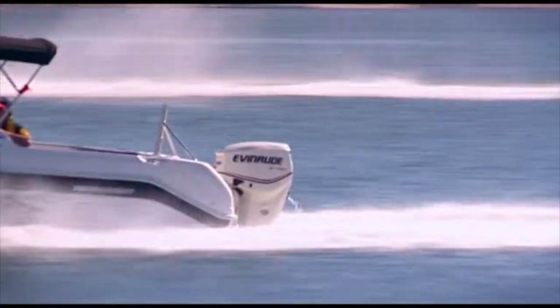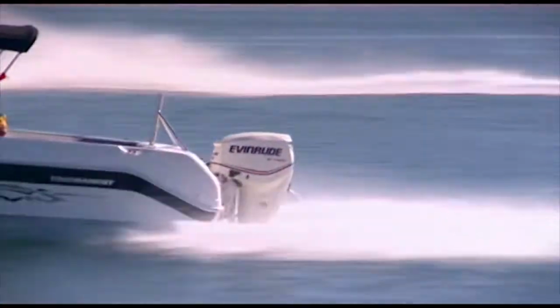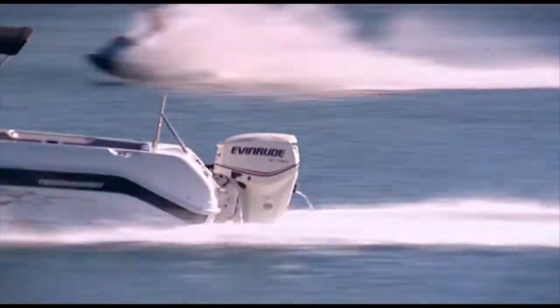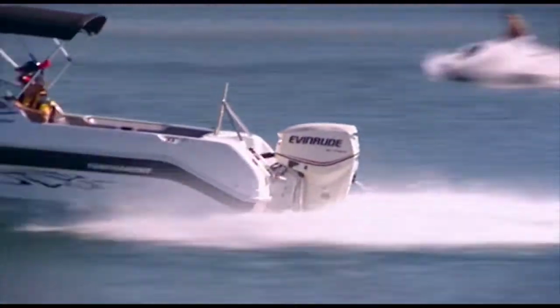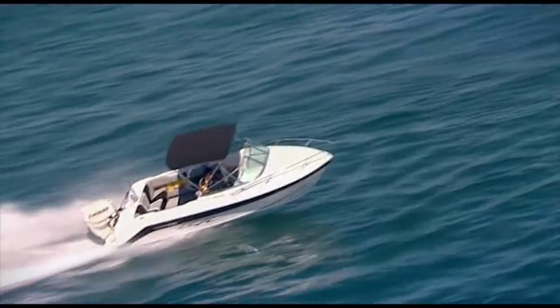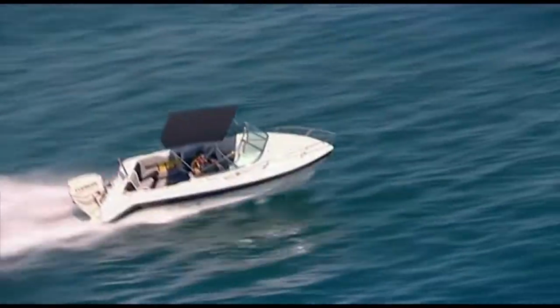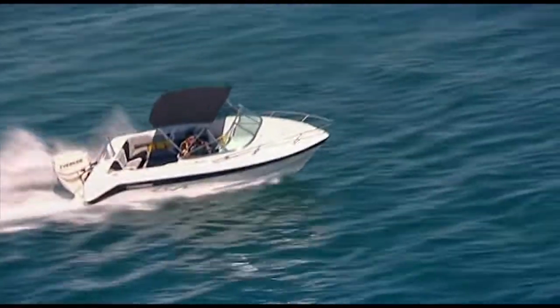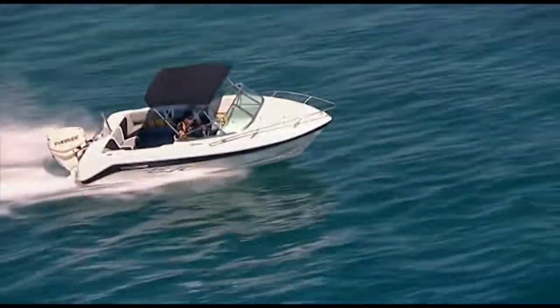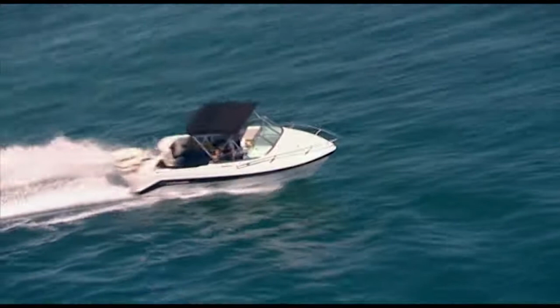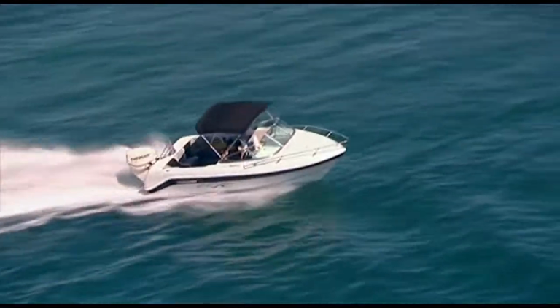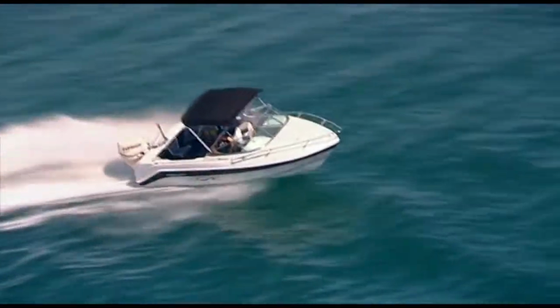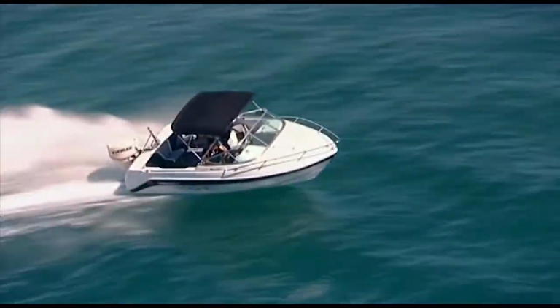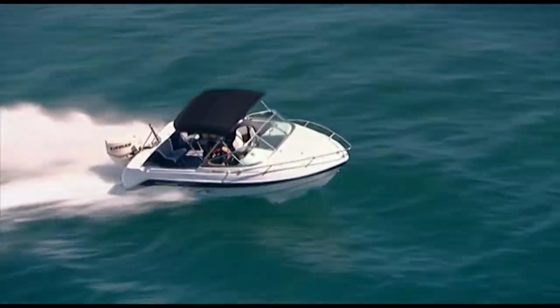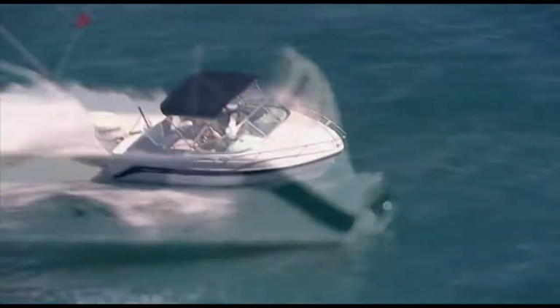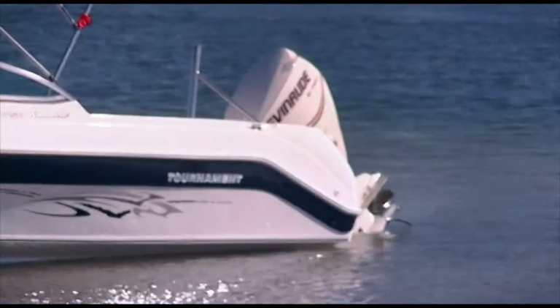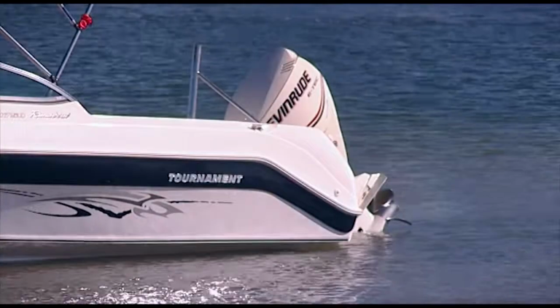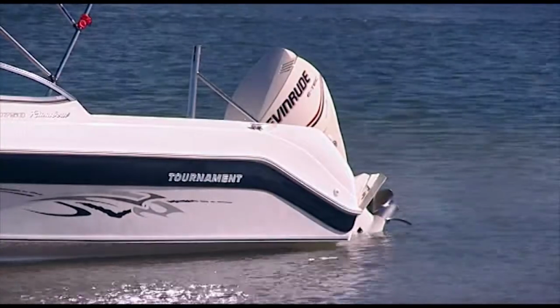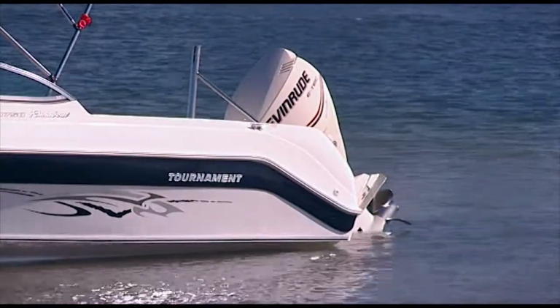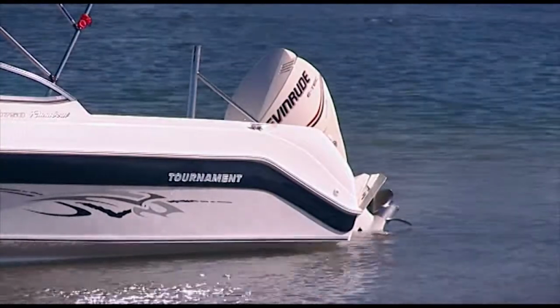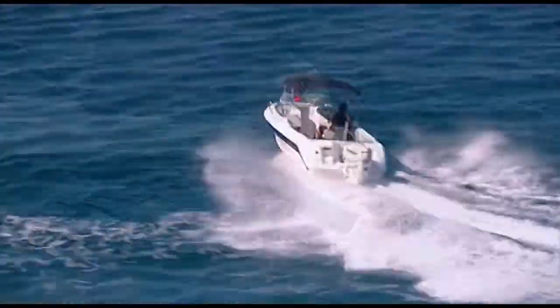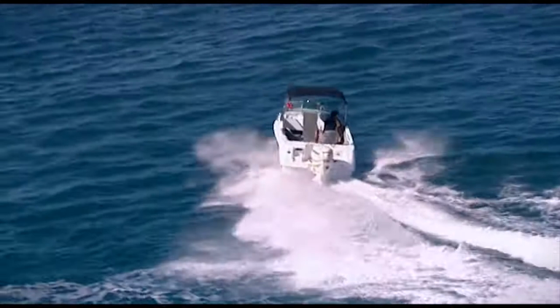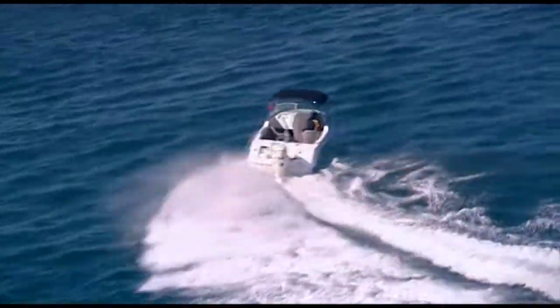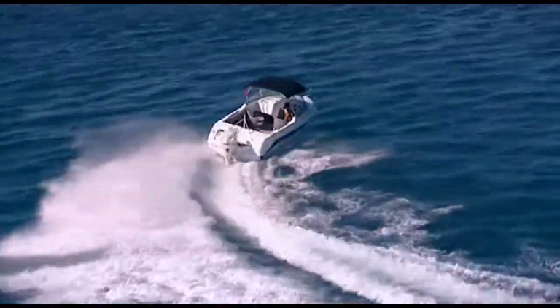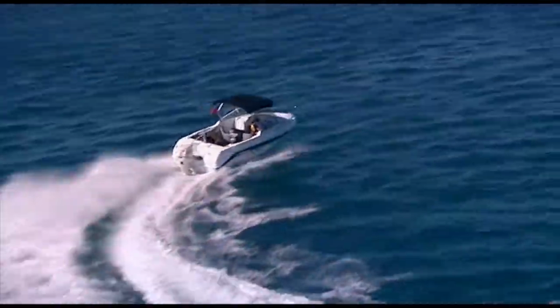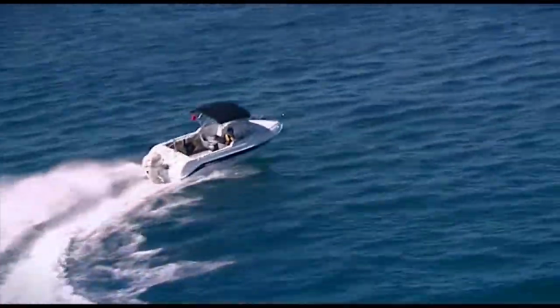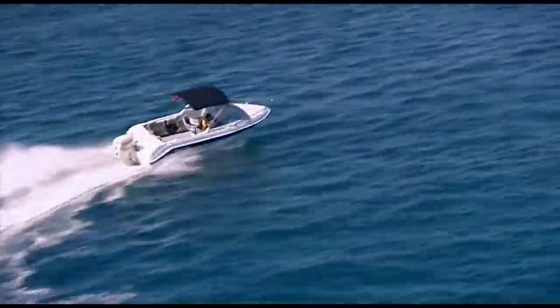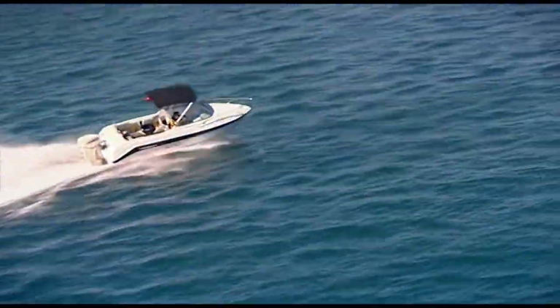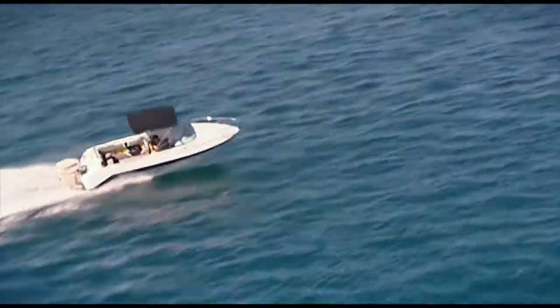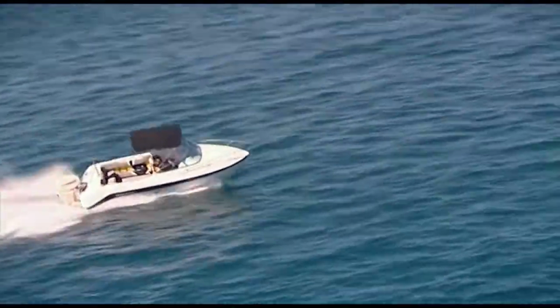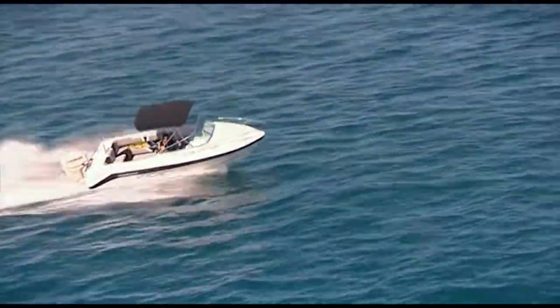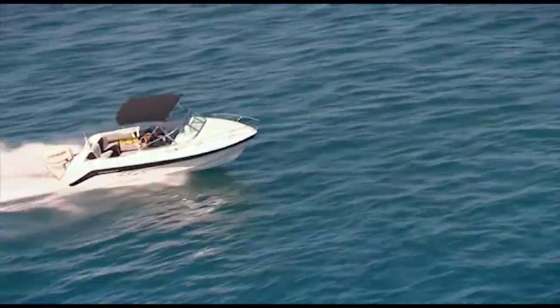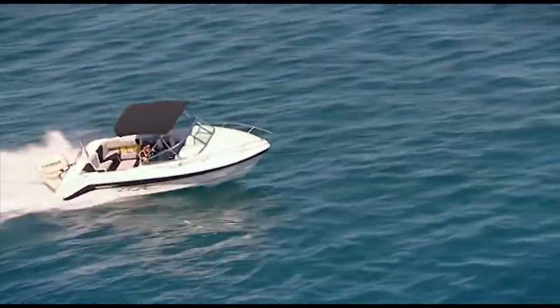Matching the right motor to your boat is vitally important to achieve the best possible performance. Nothing on the water outperforms an e-tech, and matched up with your 1750 Runabout, you're guaranteed an outstanding combination.